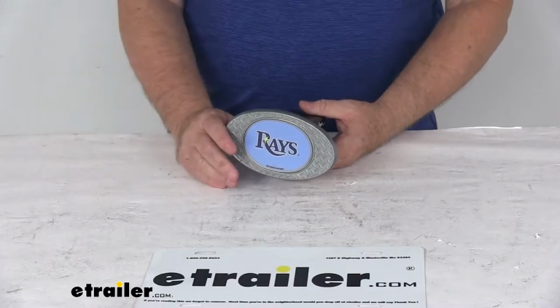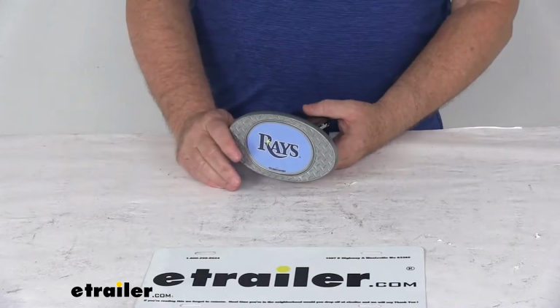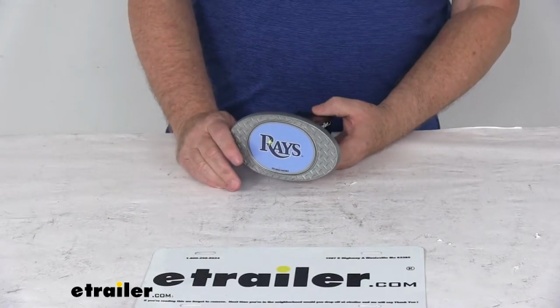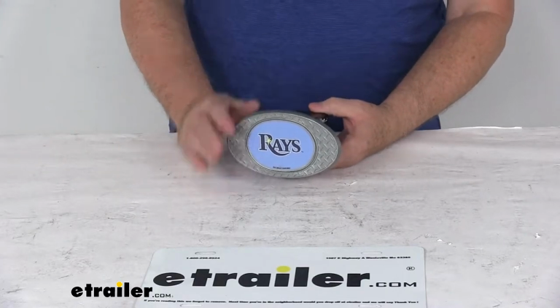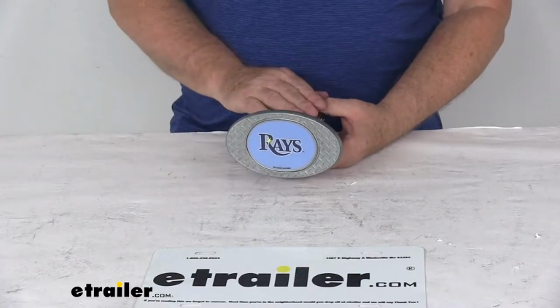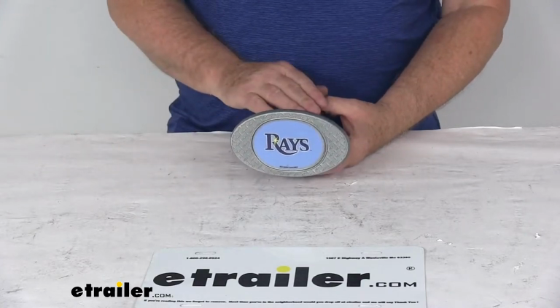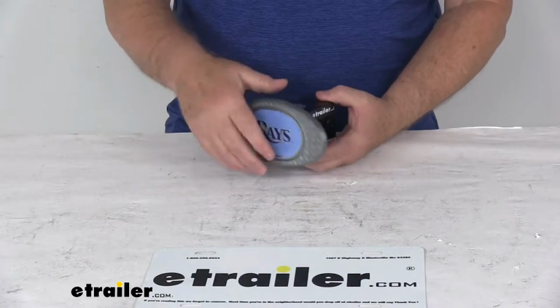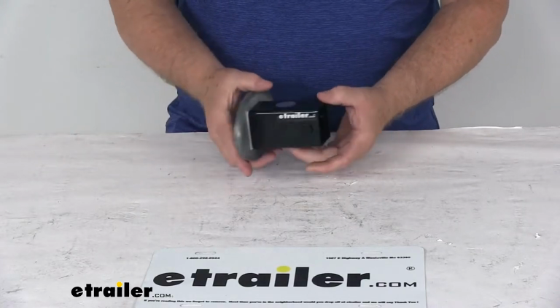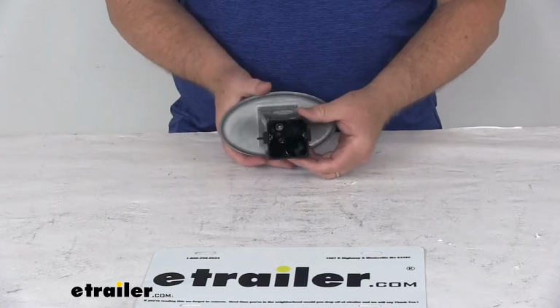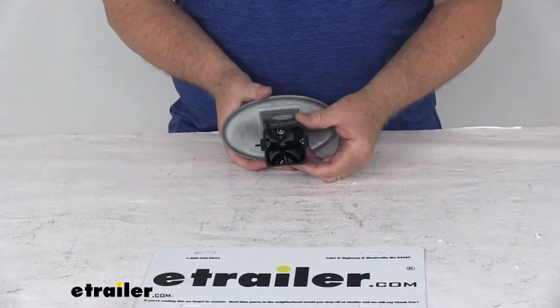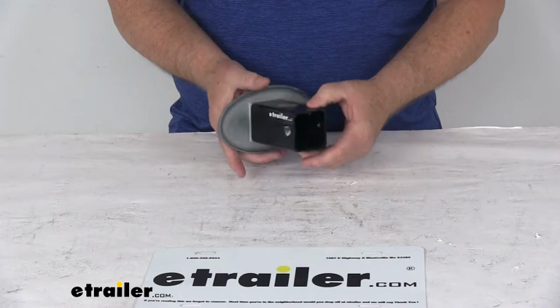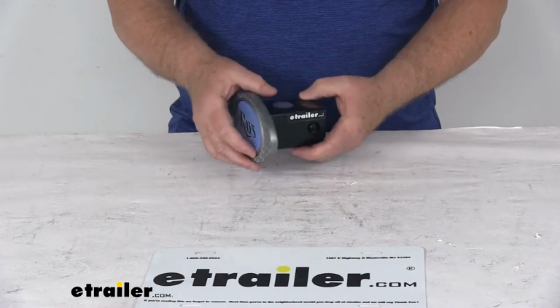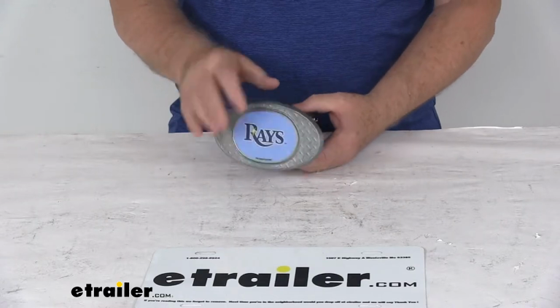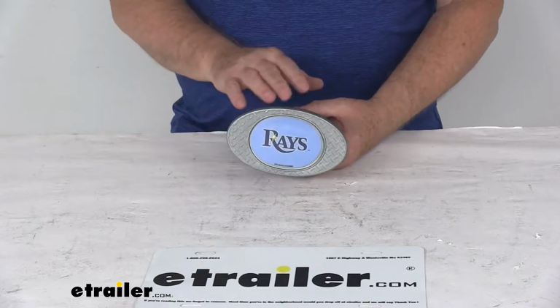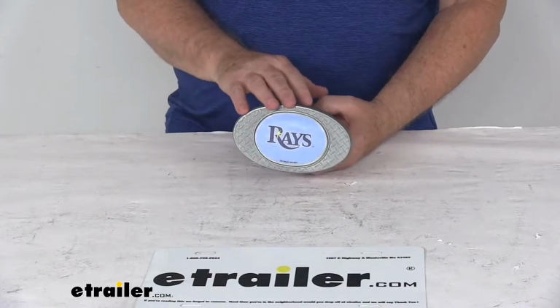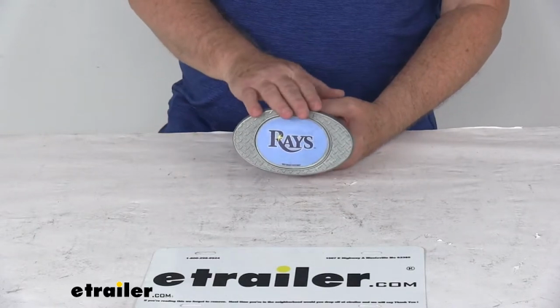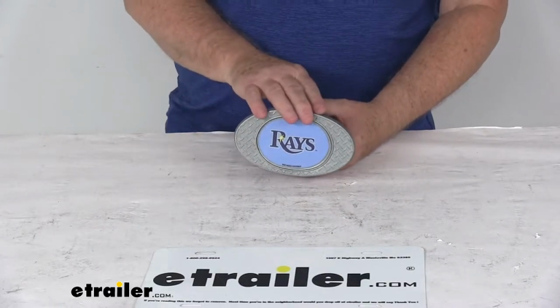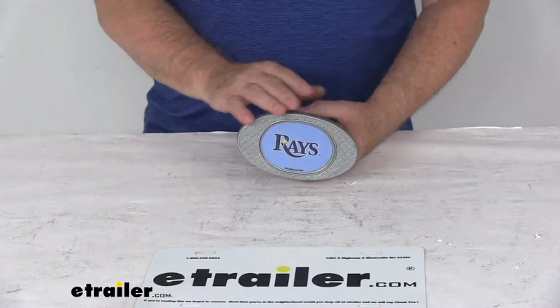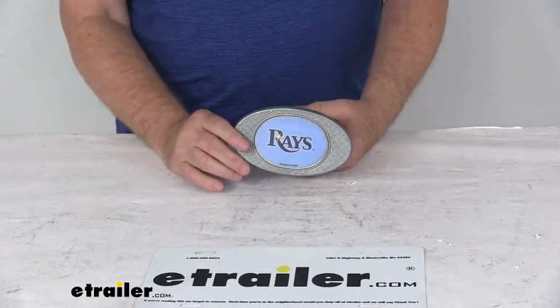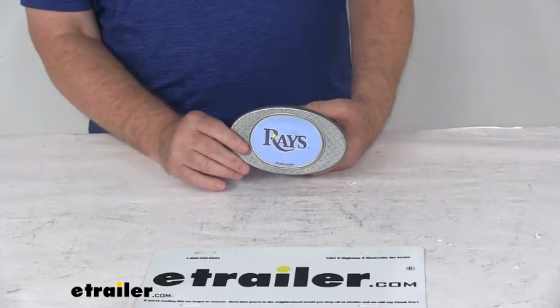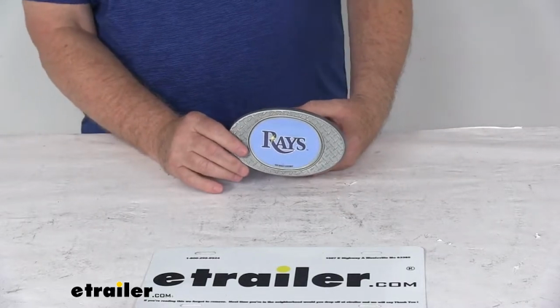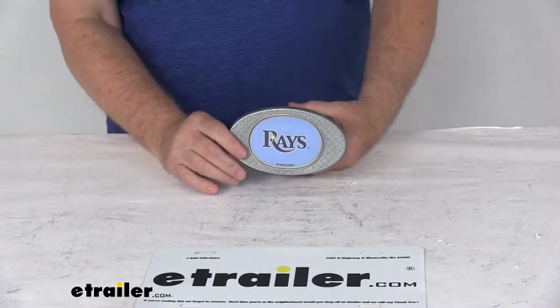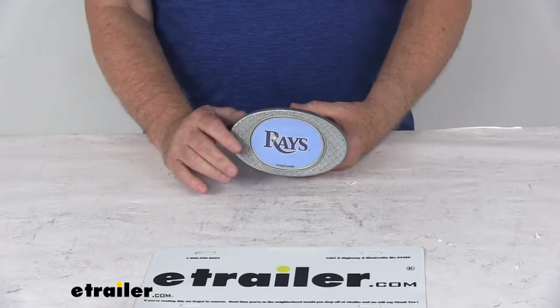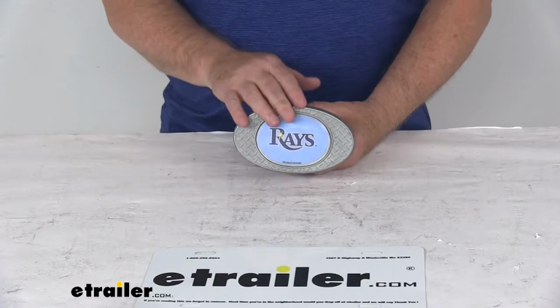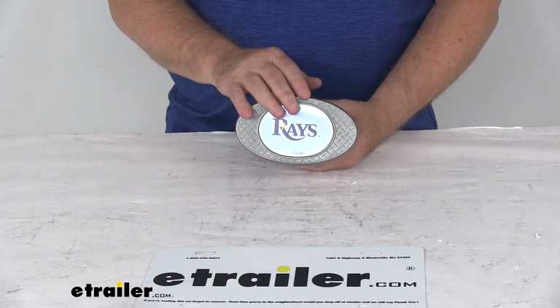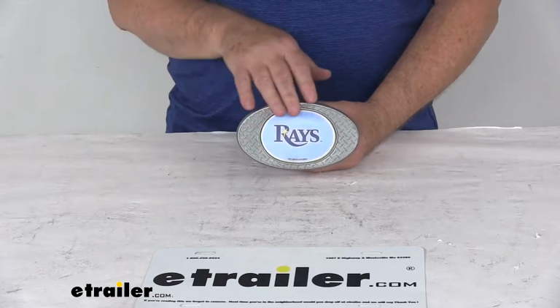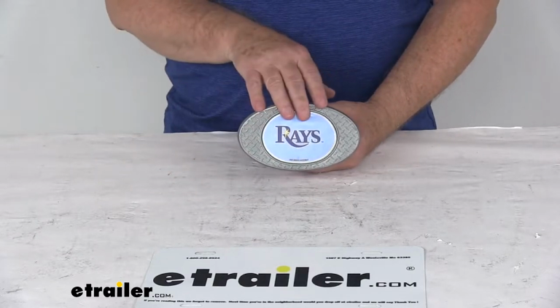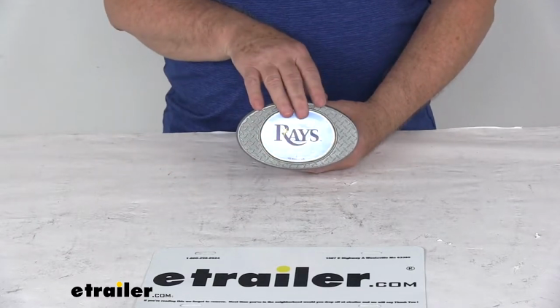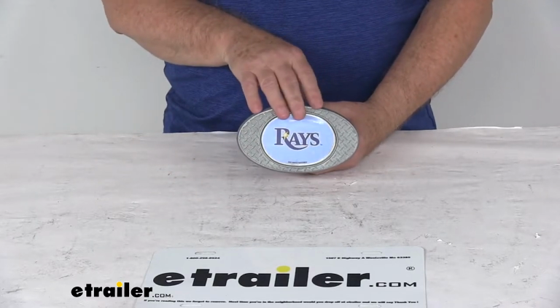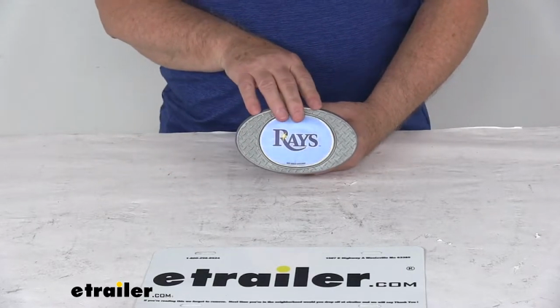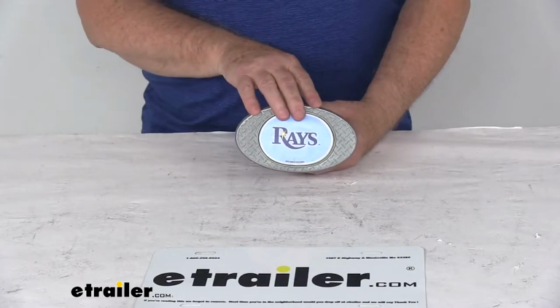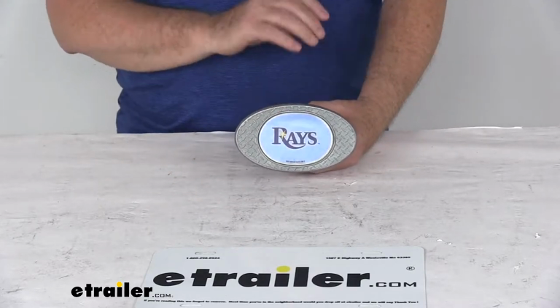Today we're going to take a look at the Tampa Bay Rays 2-inch Major League Baseball Trailer Hitch Receiver Cover. This will allow you to show your favorite team pride by displaying this hitch cover on your vehicle. This one is the official full-color logo of the Tampa Bay Rays baseball team.